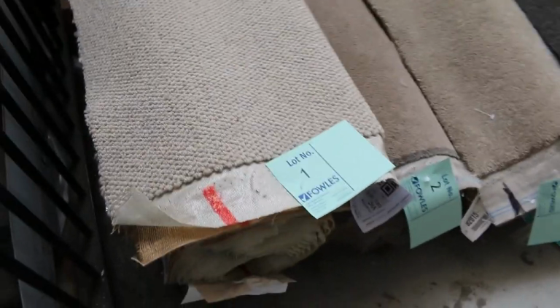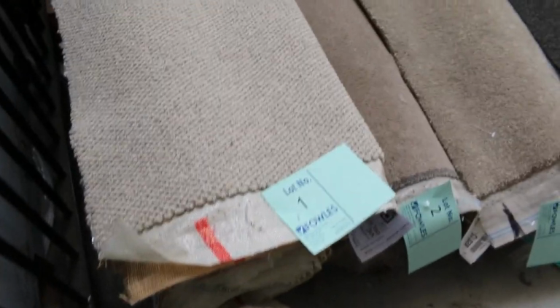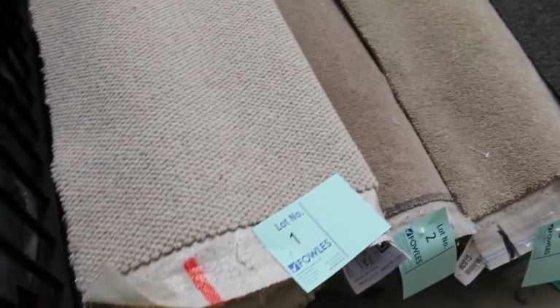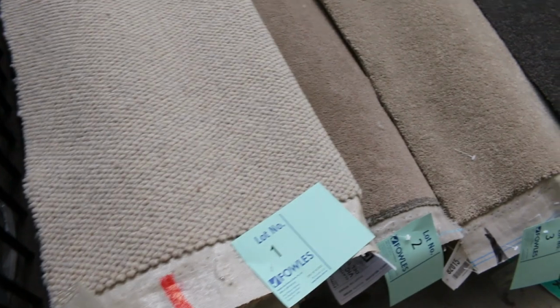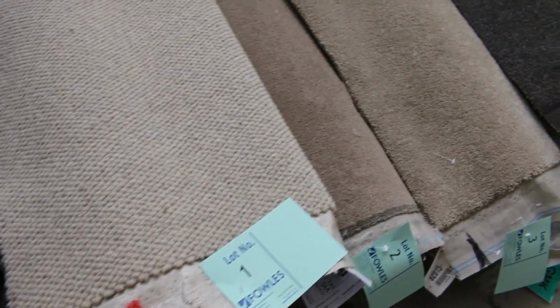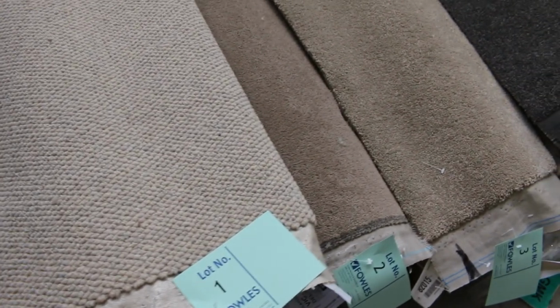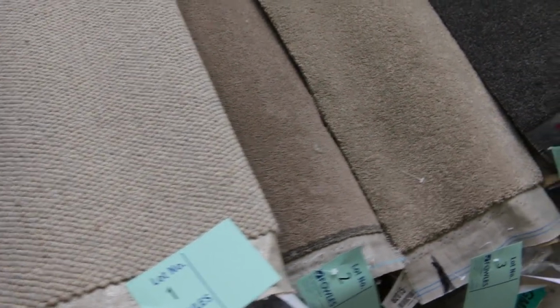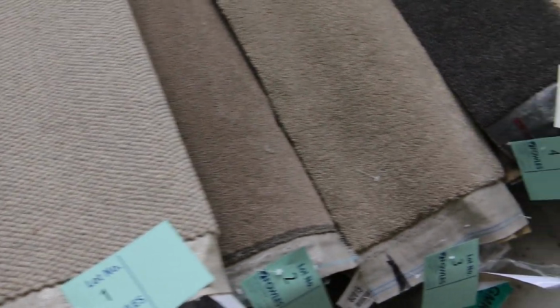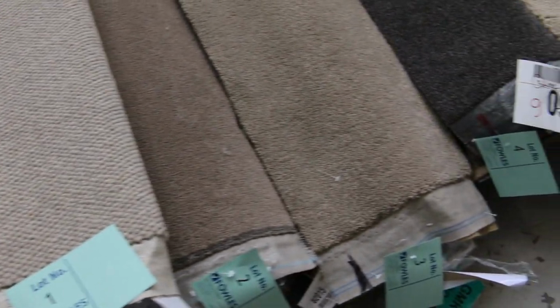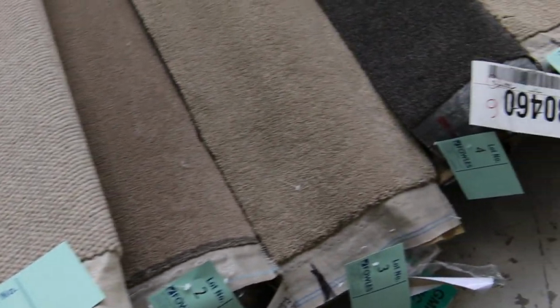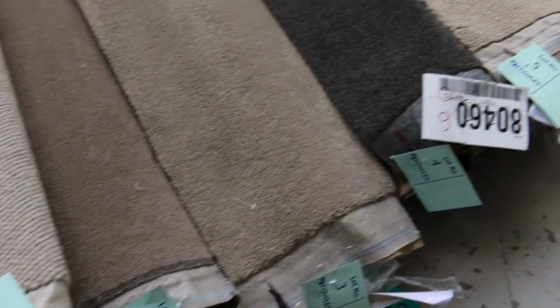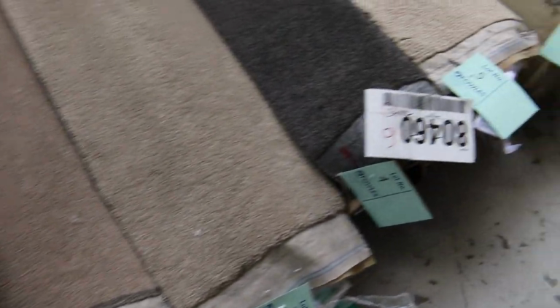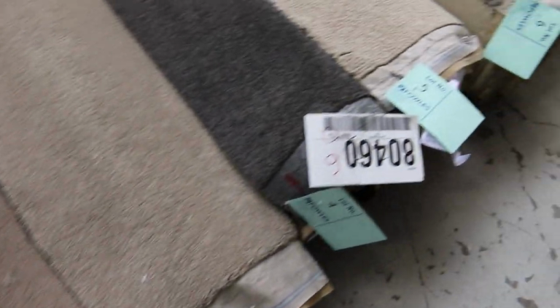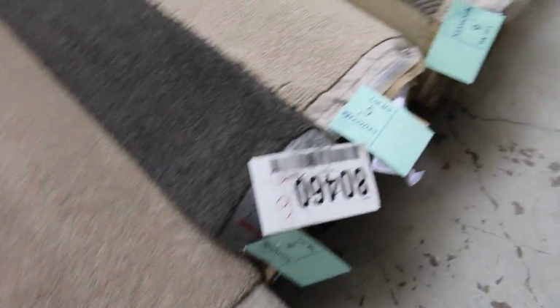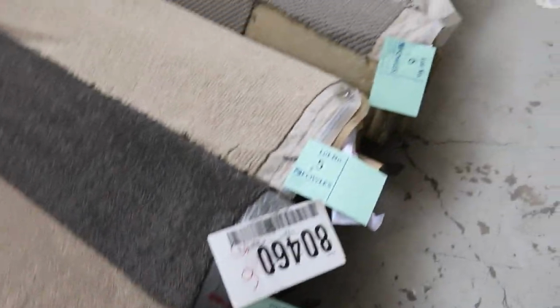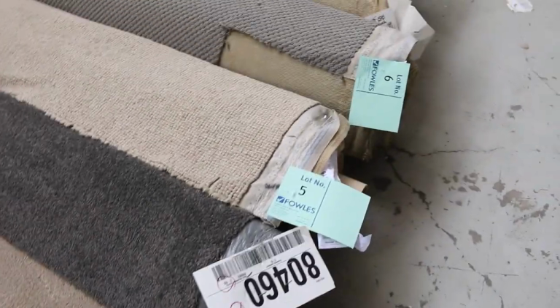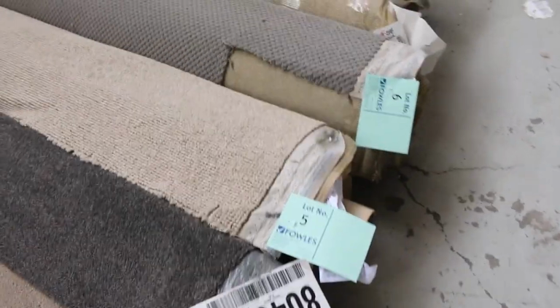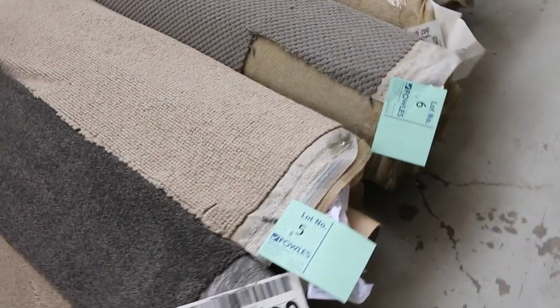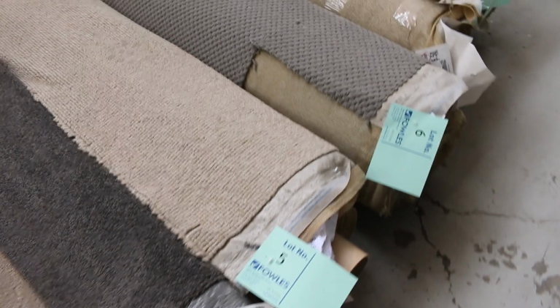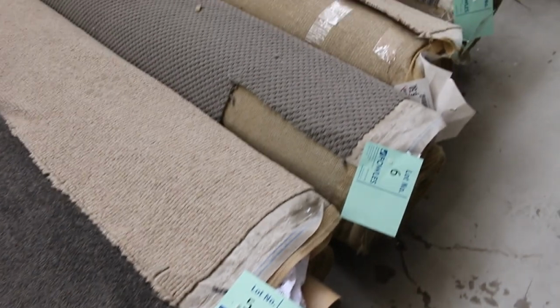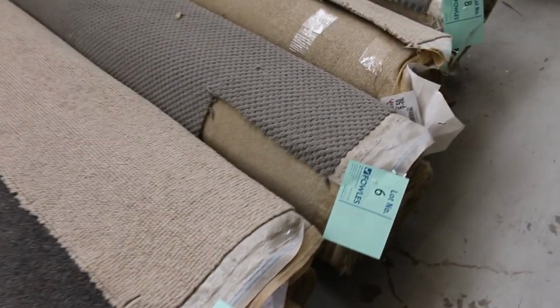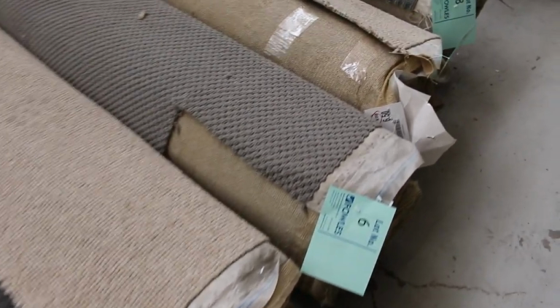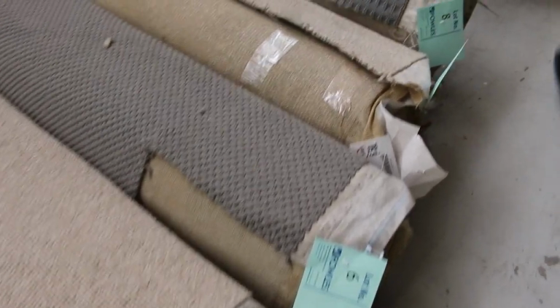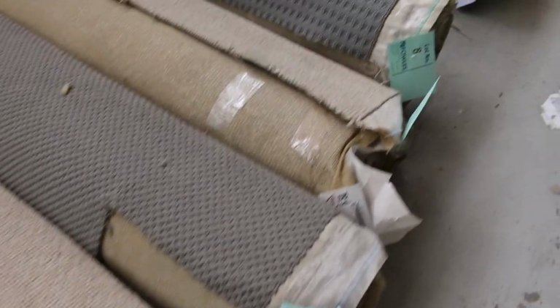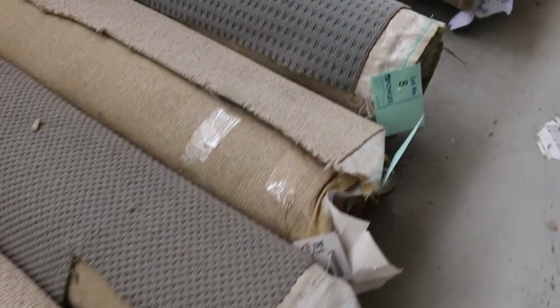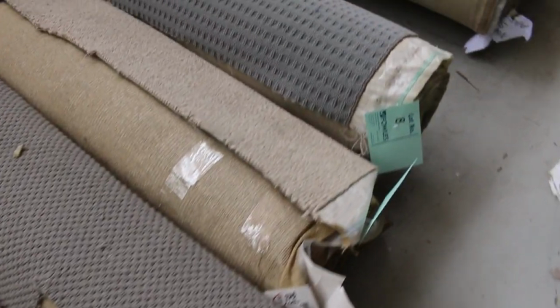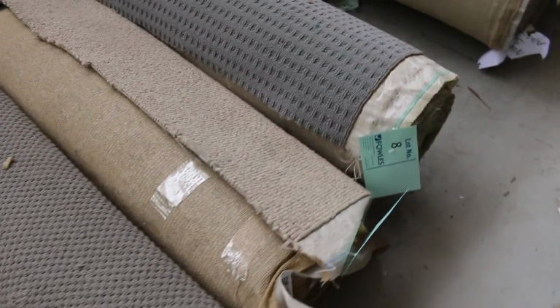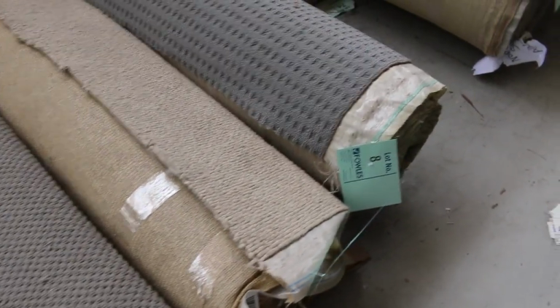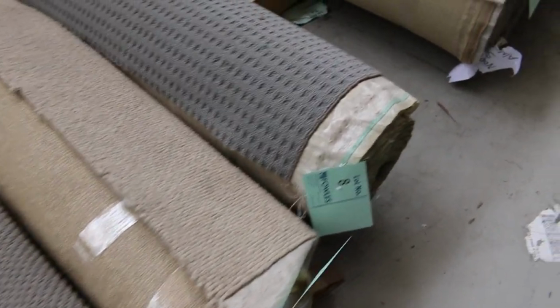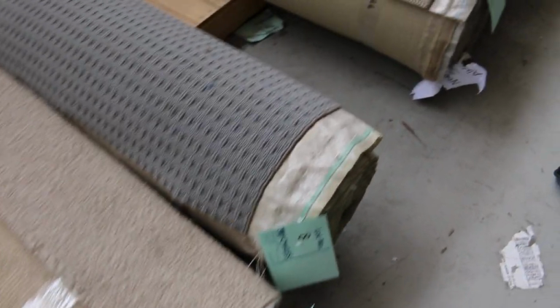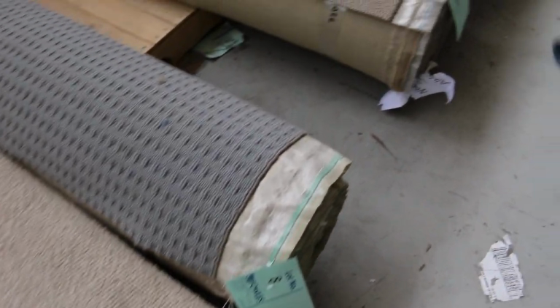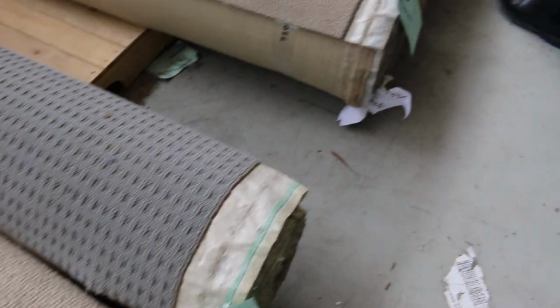These rolls here are anywhere from 3 through to 8 metres in length. And have a look at it, there's a bit of everything here. Some grey colours, charcoals, beiges, there's loop pile, plush pile, twist pile — it's all there.